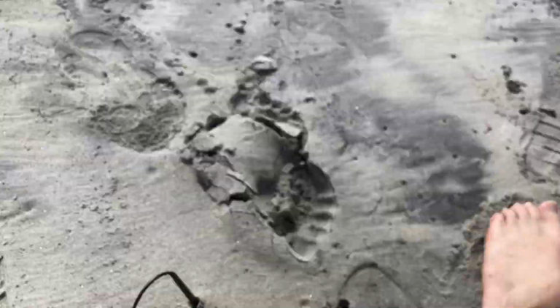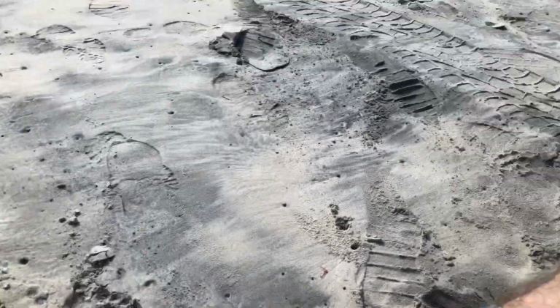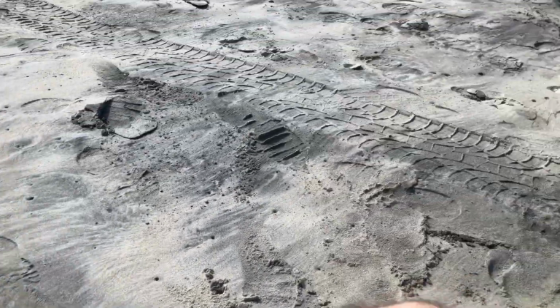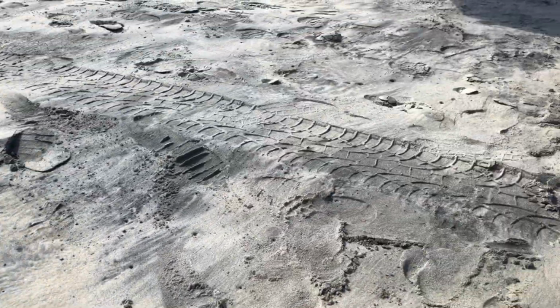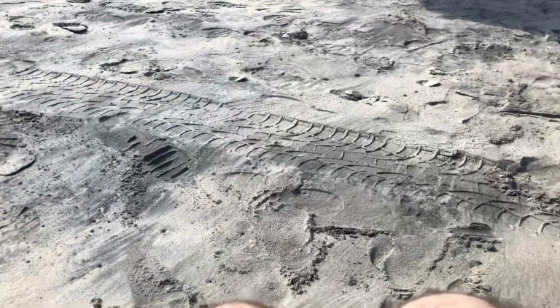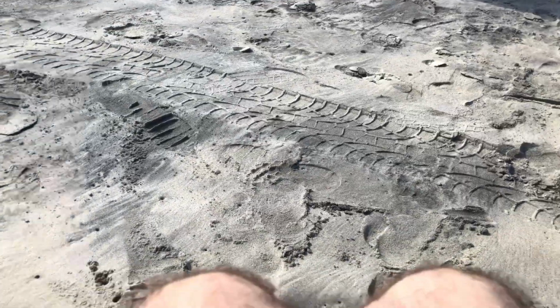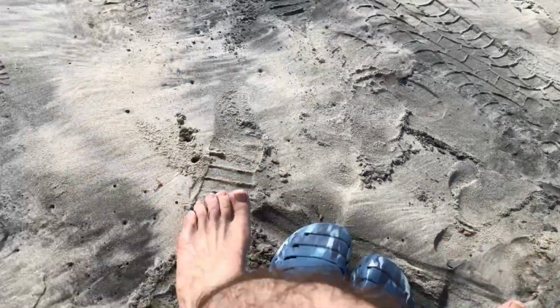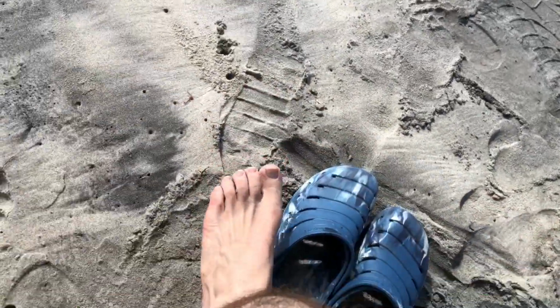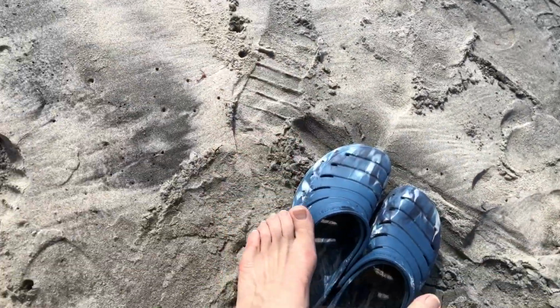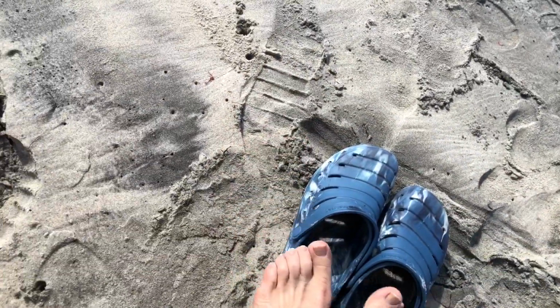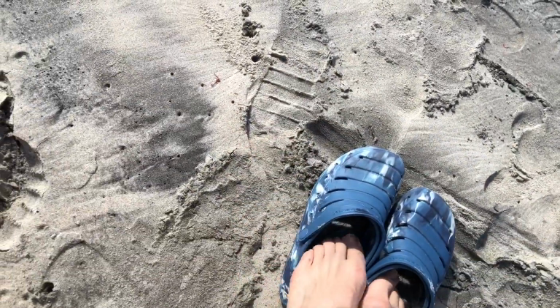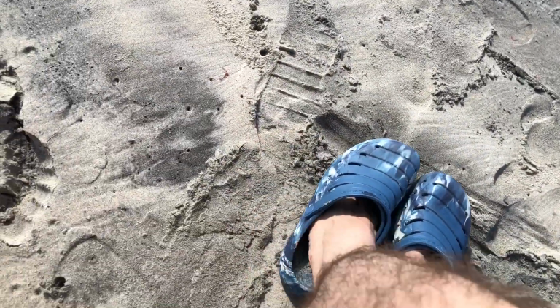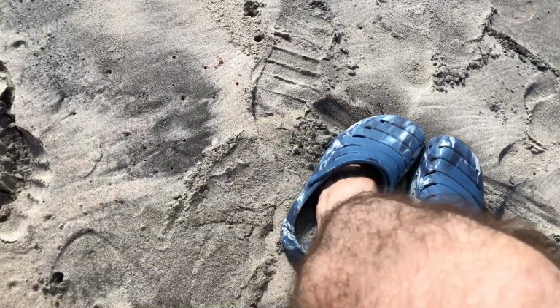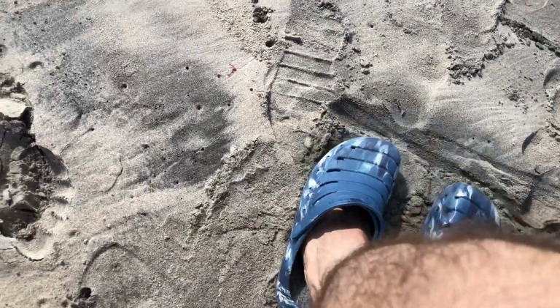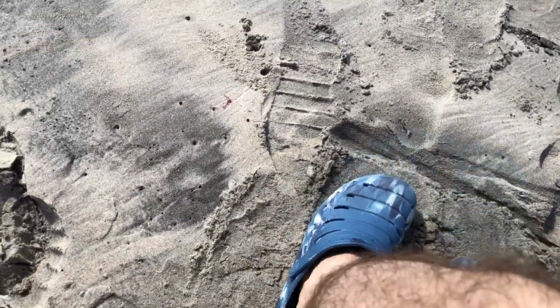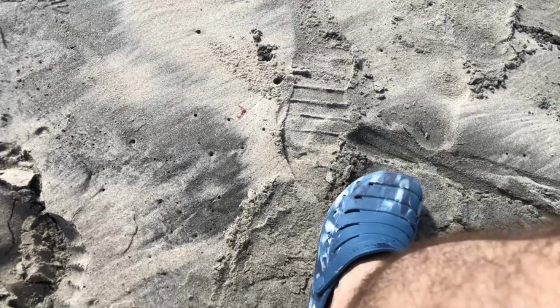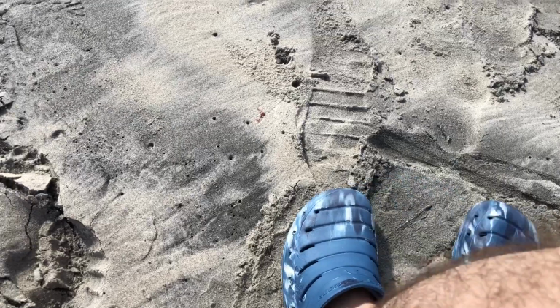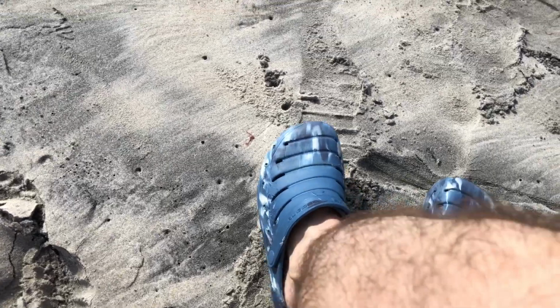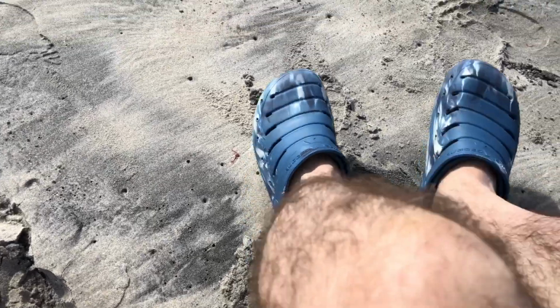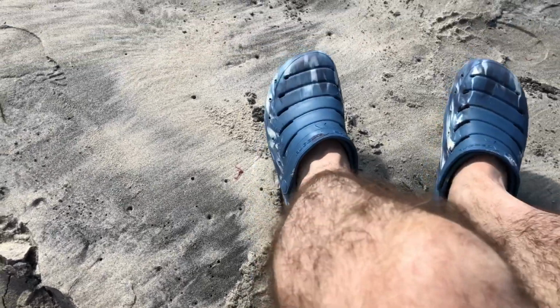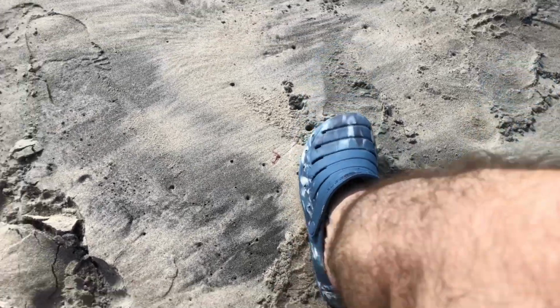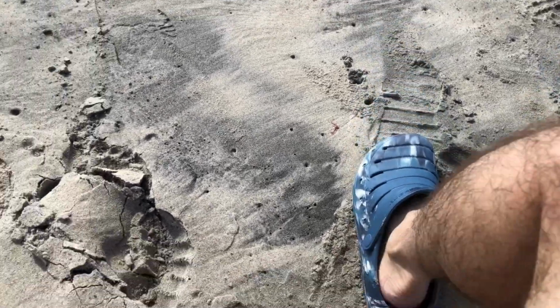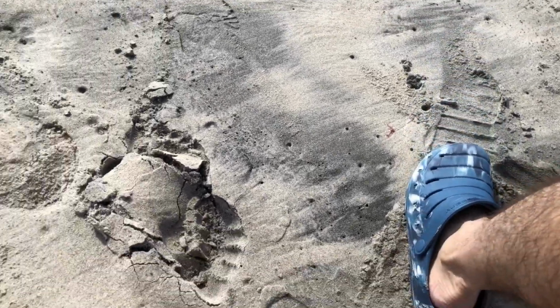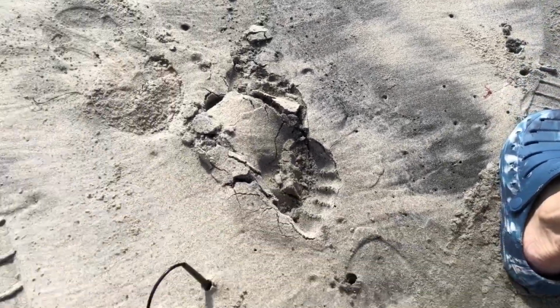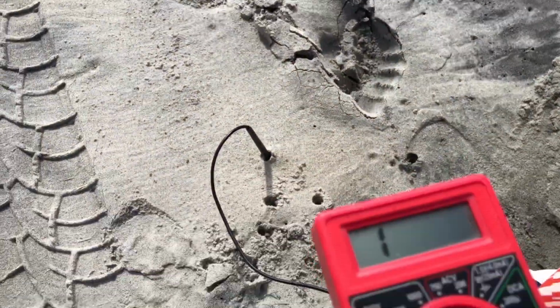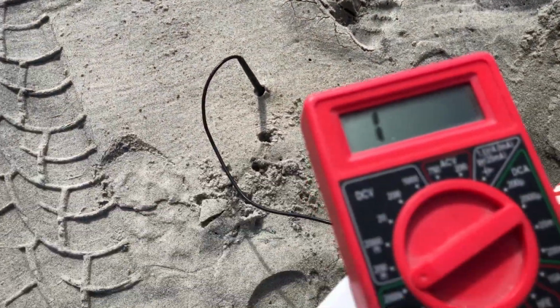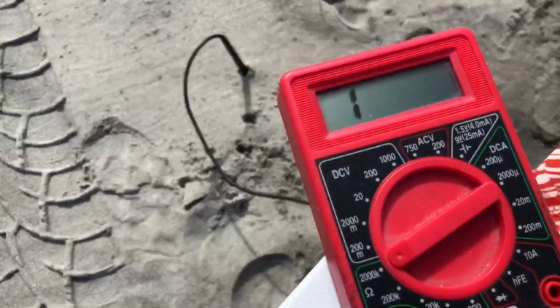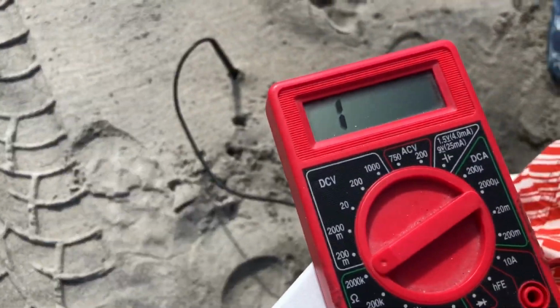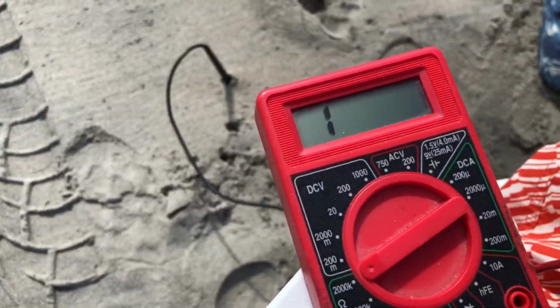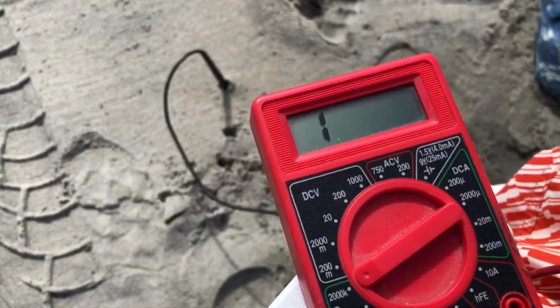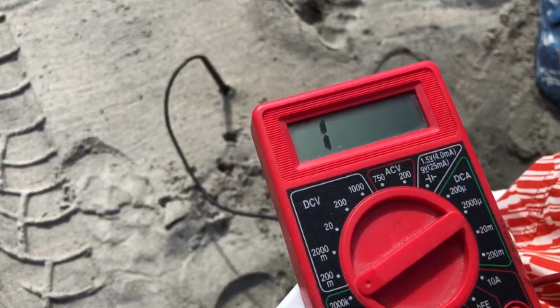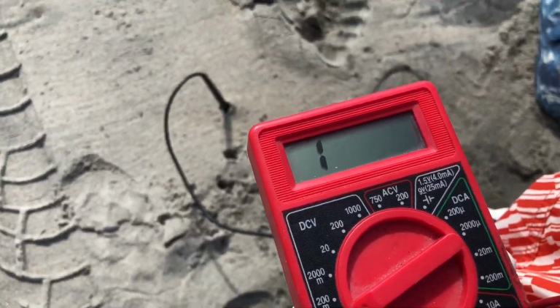Now I'm going to go ahead and put my feet in my shoes. Now it should be insulated from the earth, and we no longer have a reading.